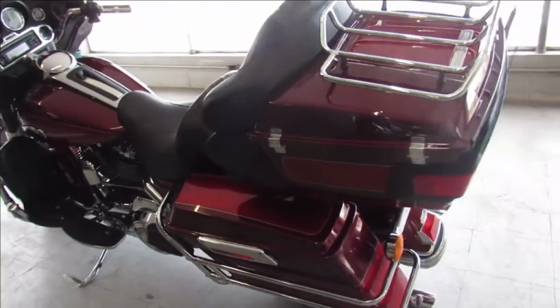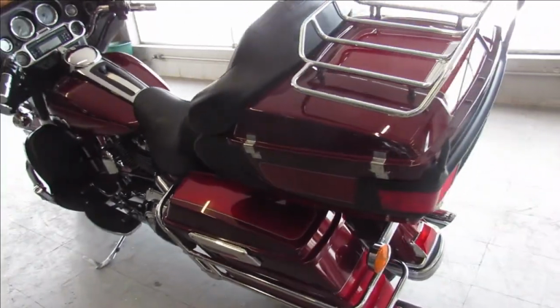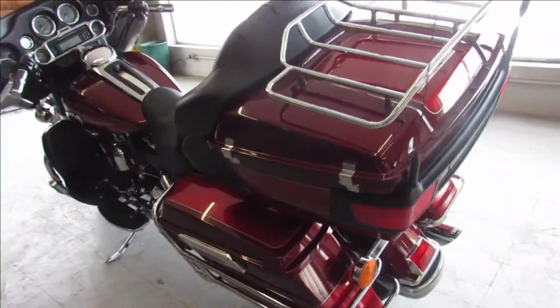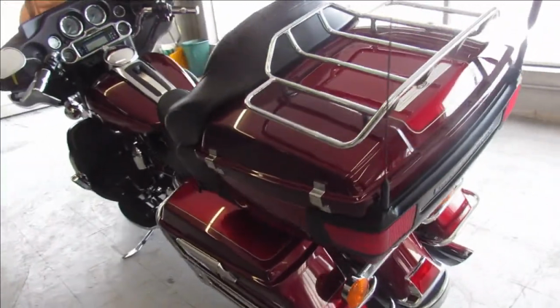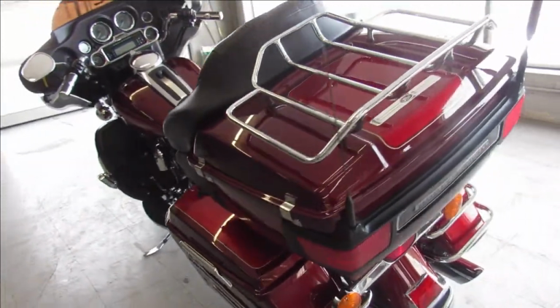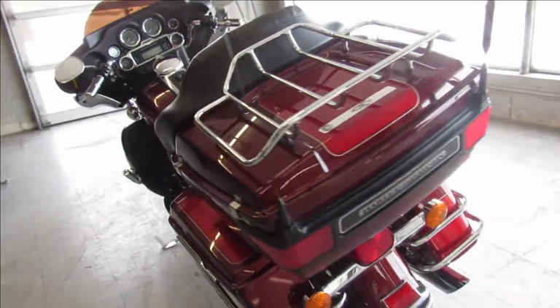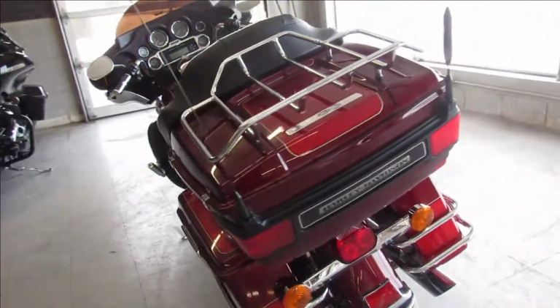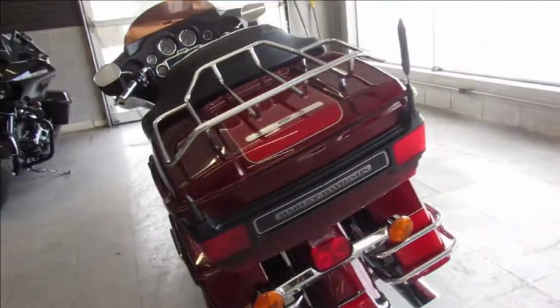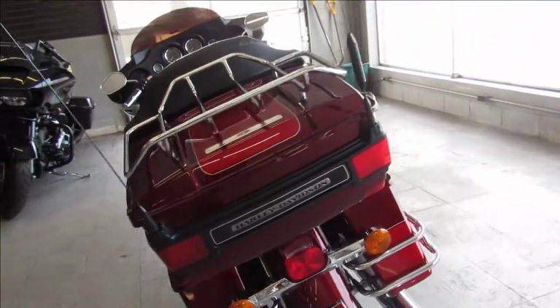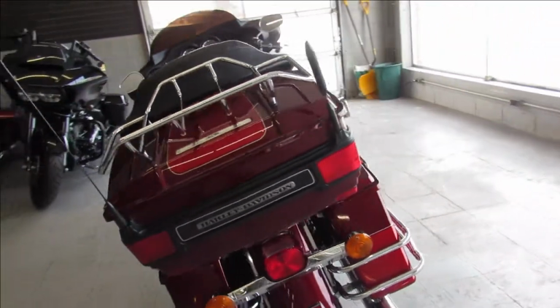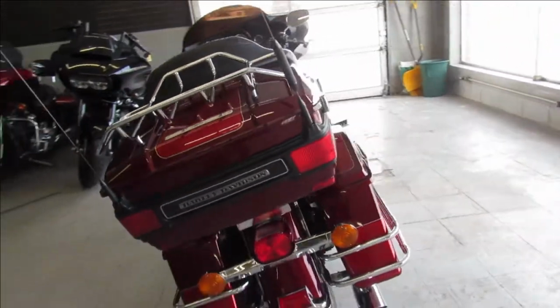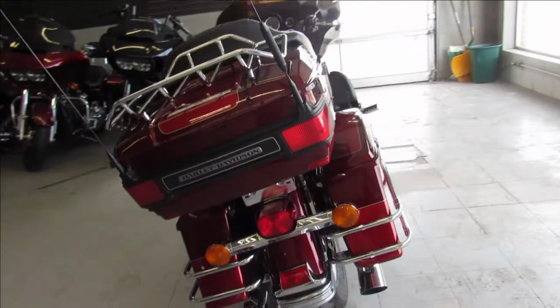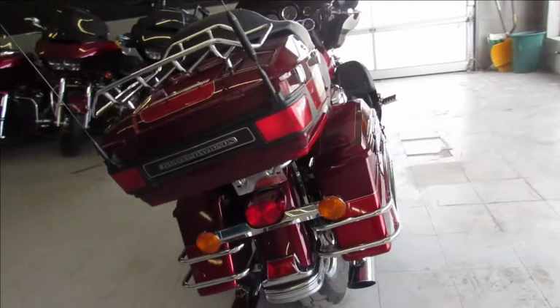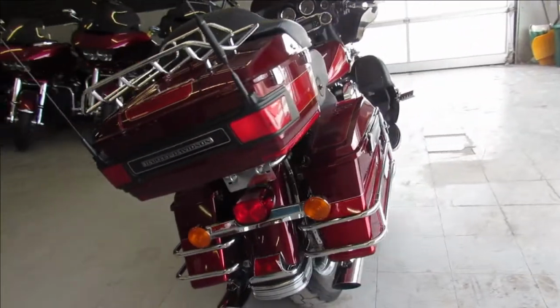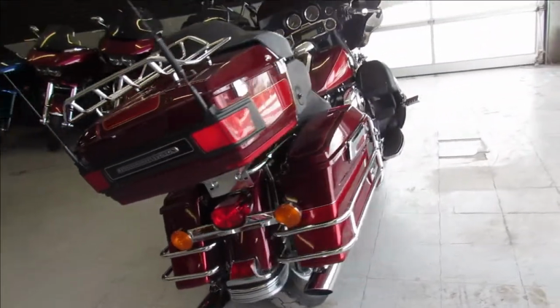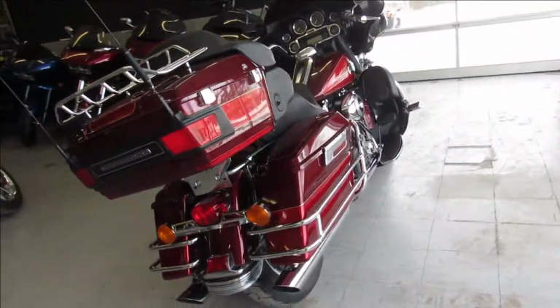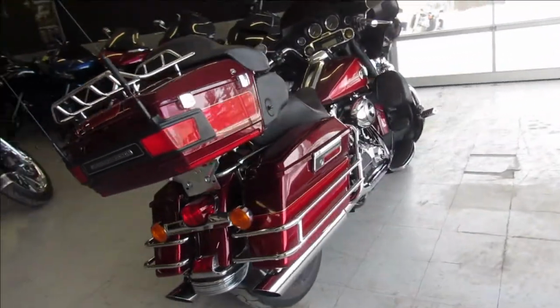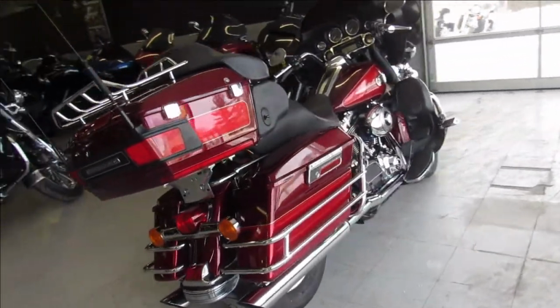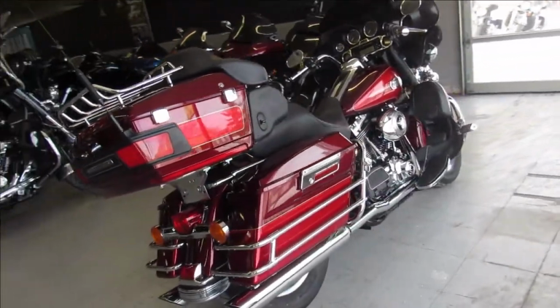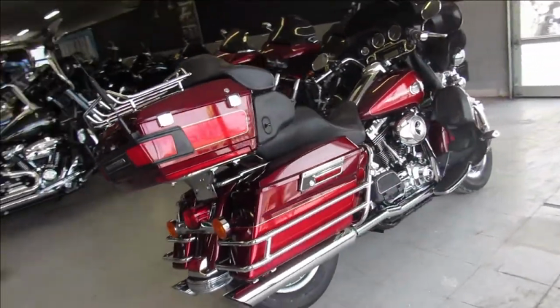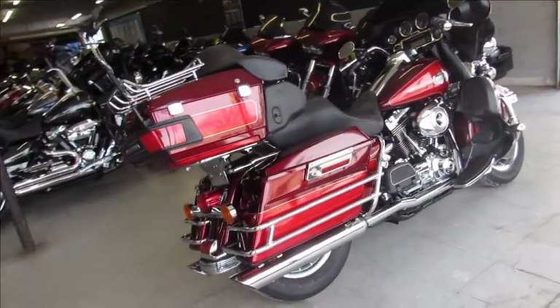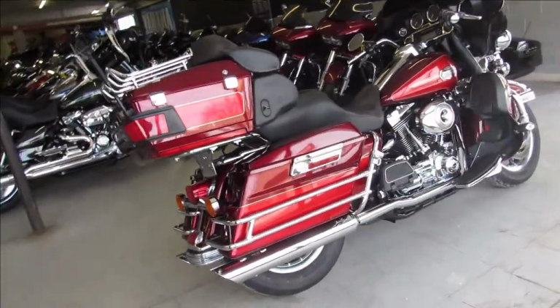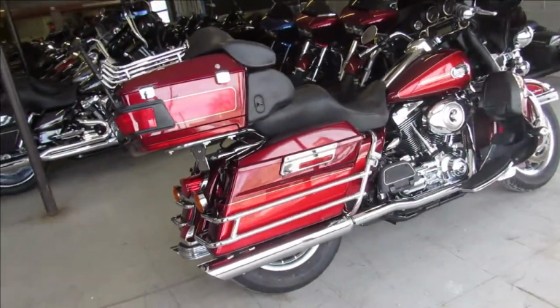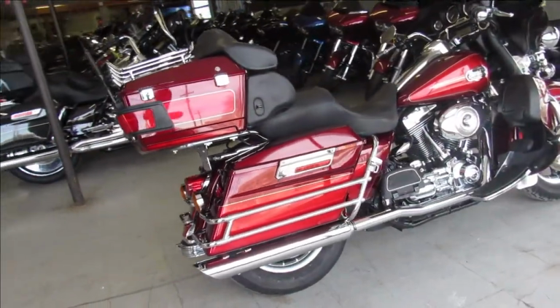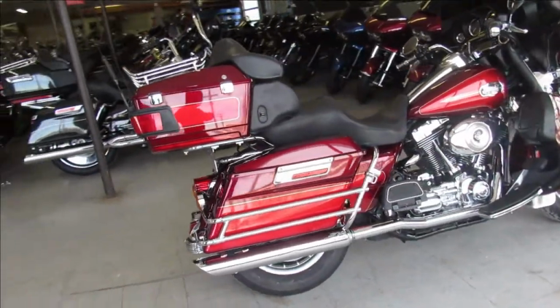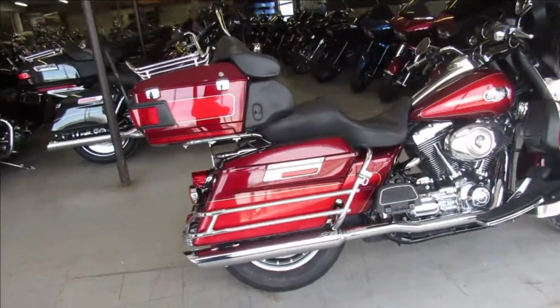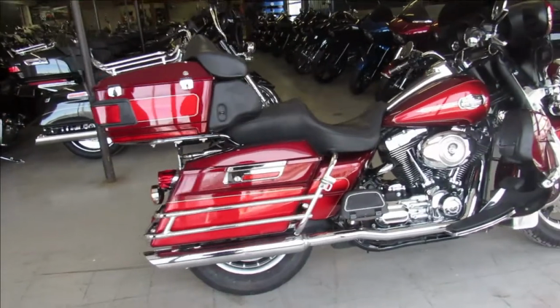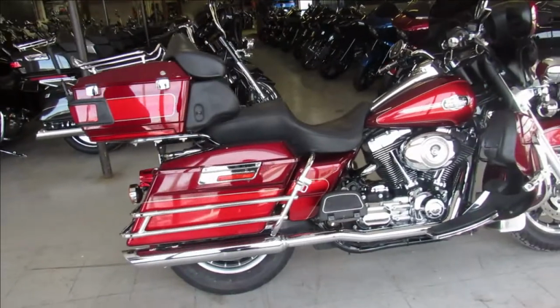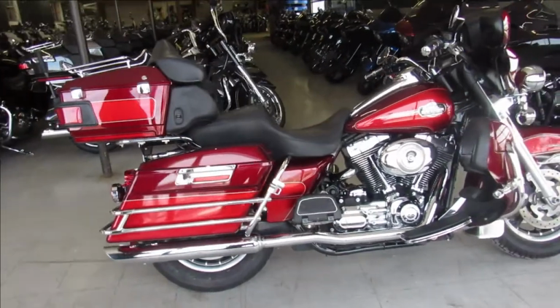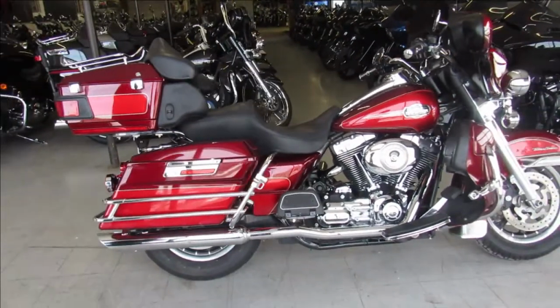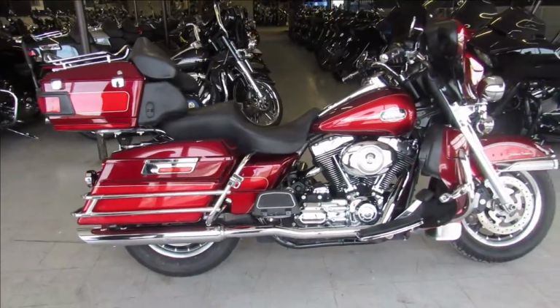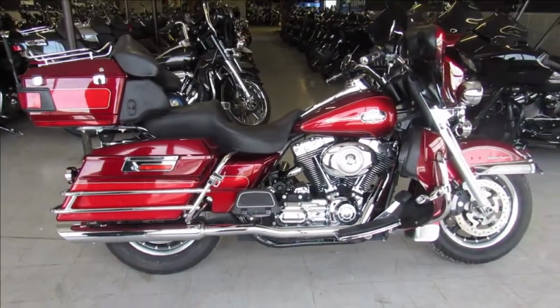Don't miss it. That's a 2008 Ultra Classic. Guaranteed financing, leasing programs, layaway programs — your trades are always welcome. Give us a call at 810-648-9500.